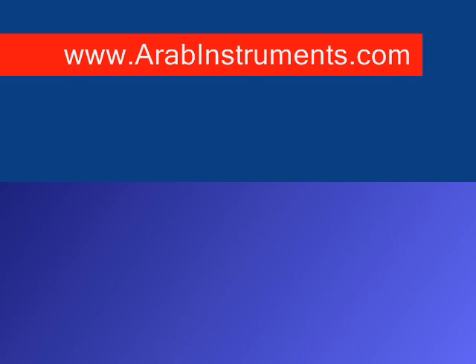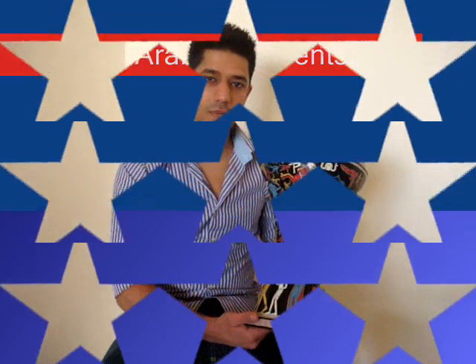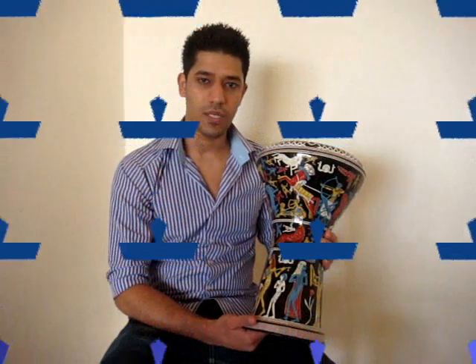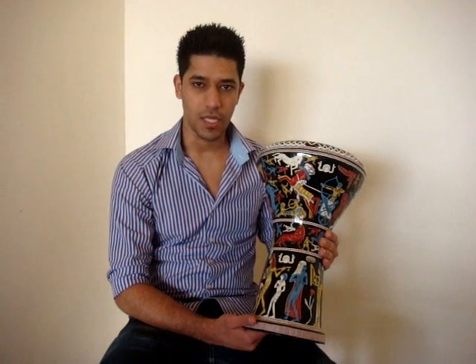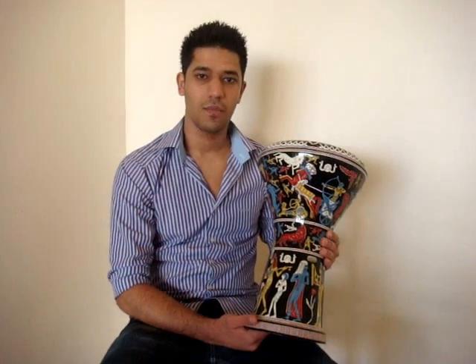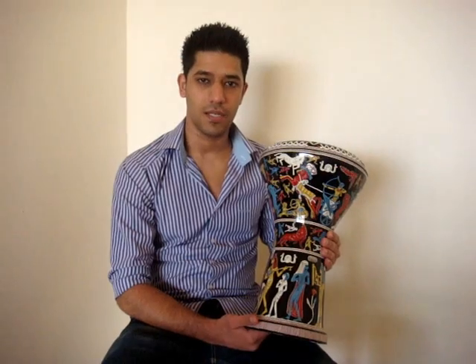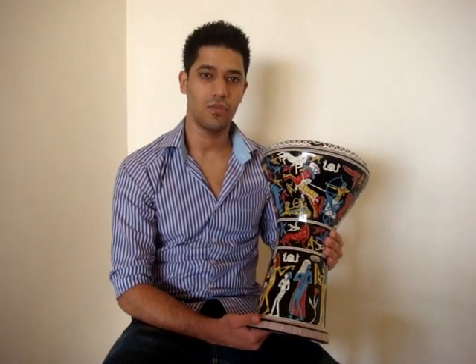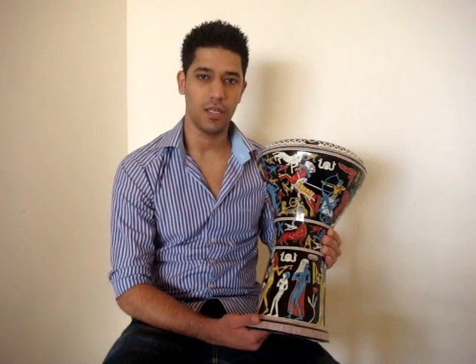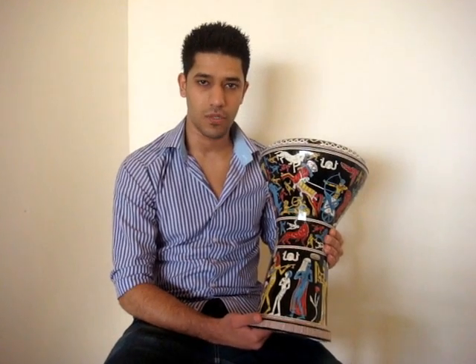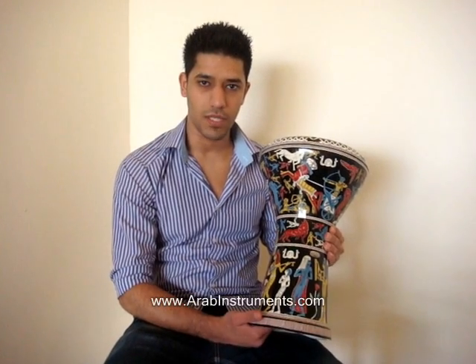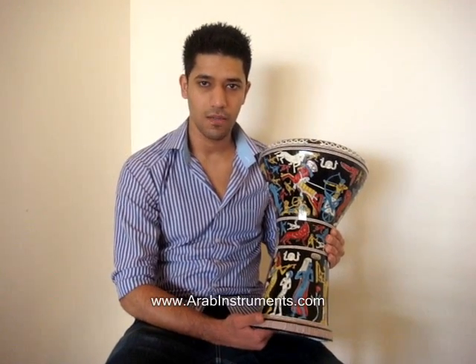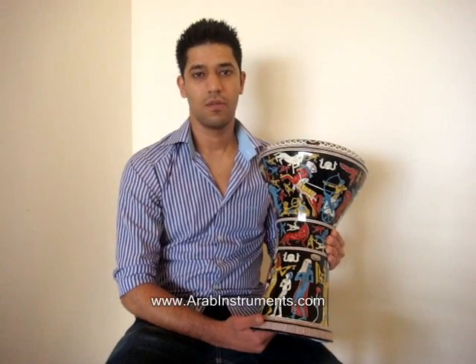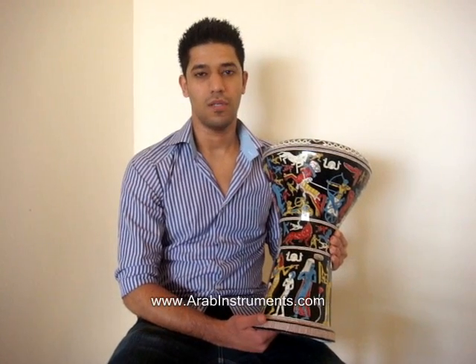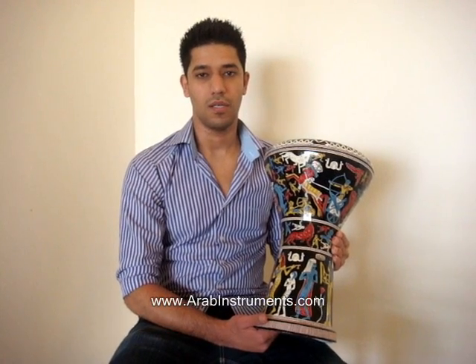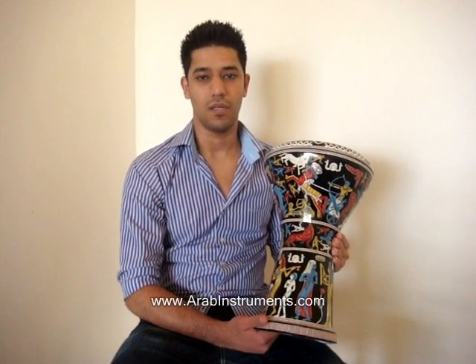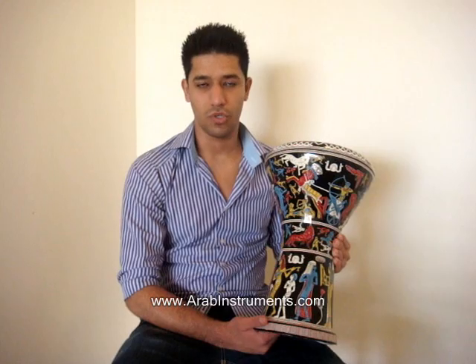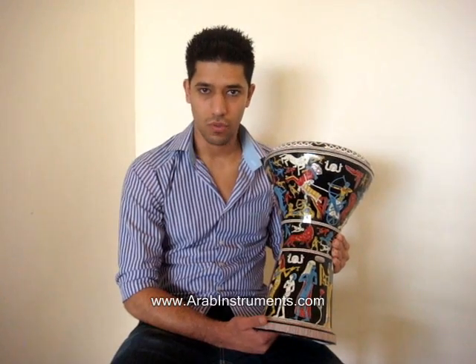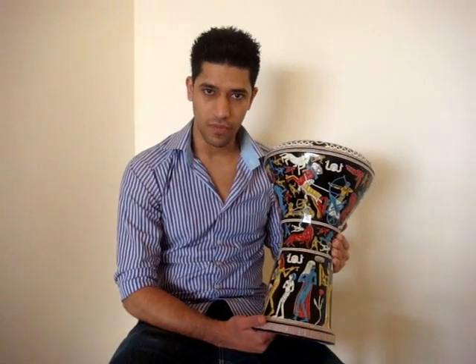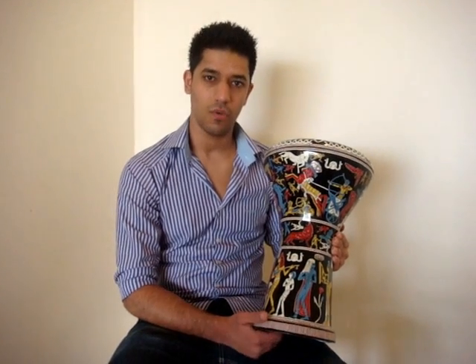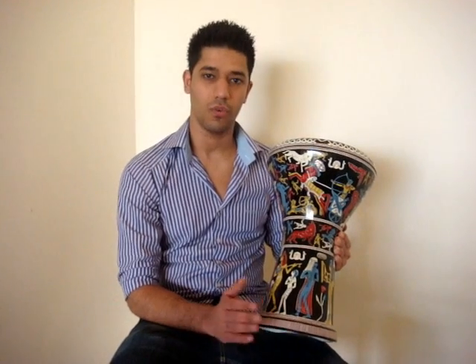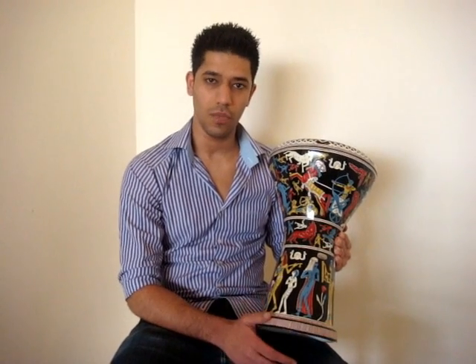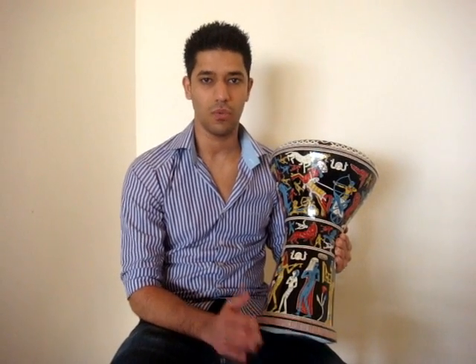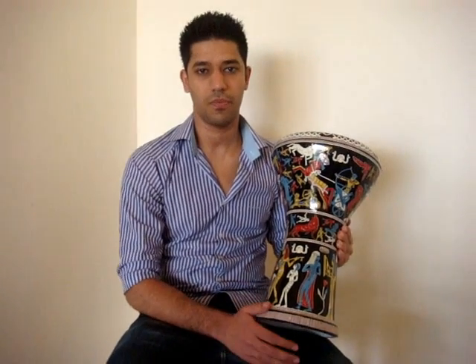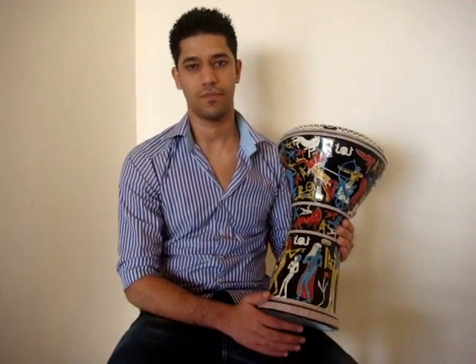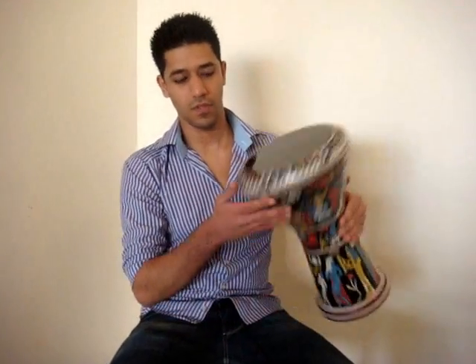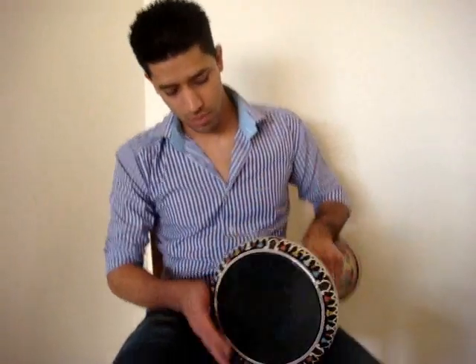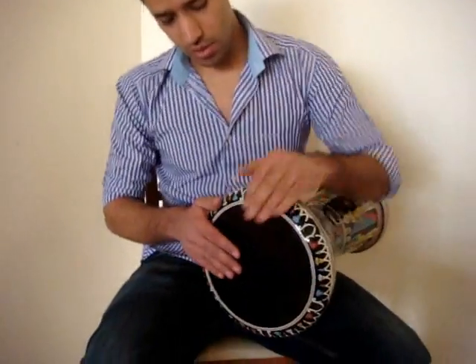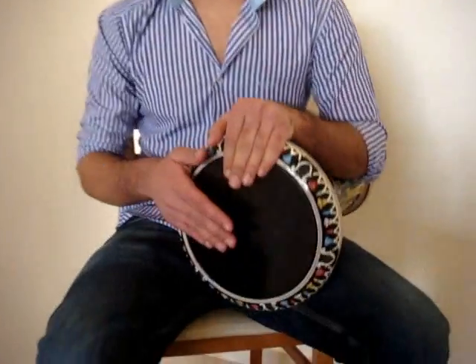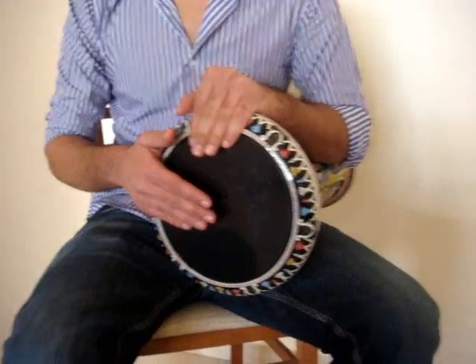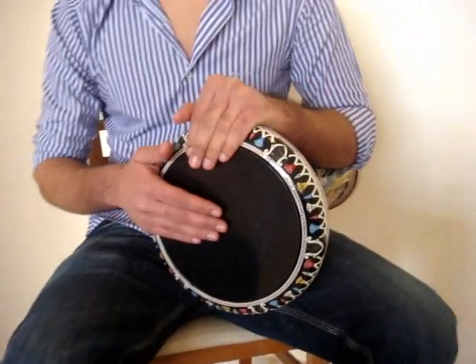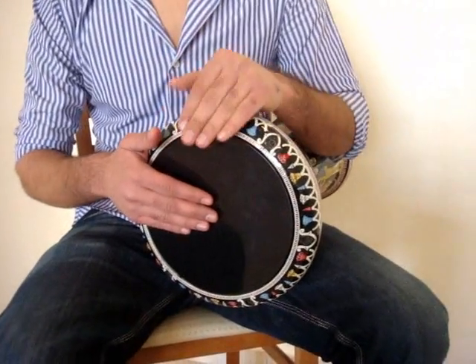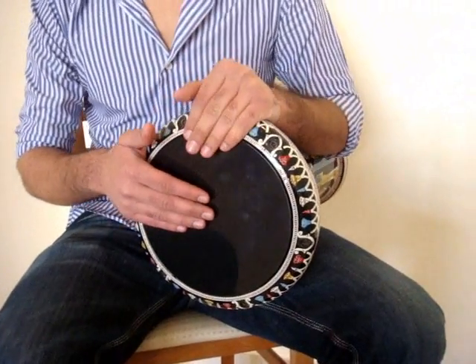Arab Instruments website presents how to play the Maqsum style, and we will show you two of them — one with doom and one with slap. I will start fast and then I will make it slowly.